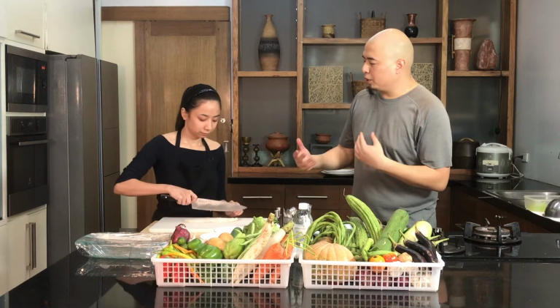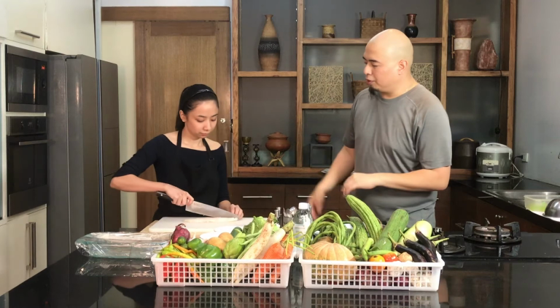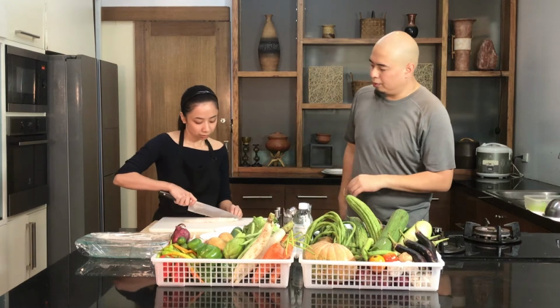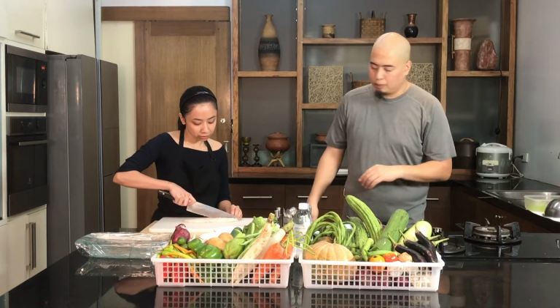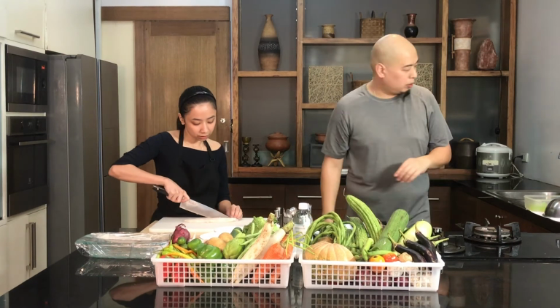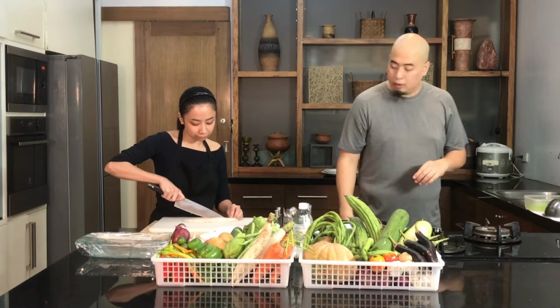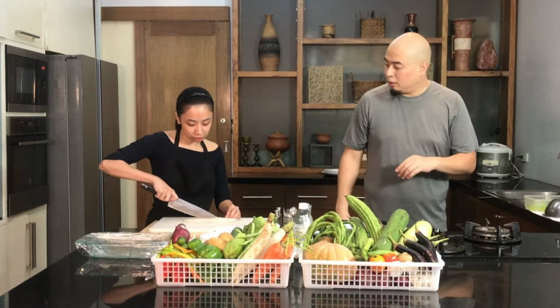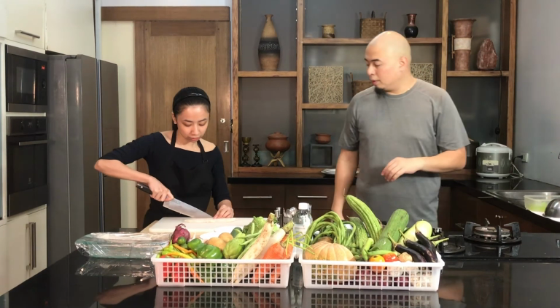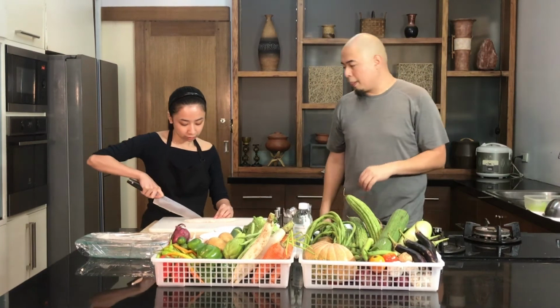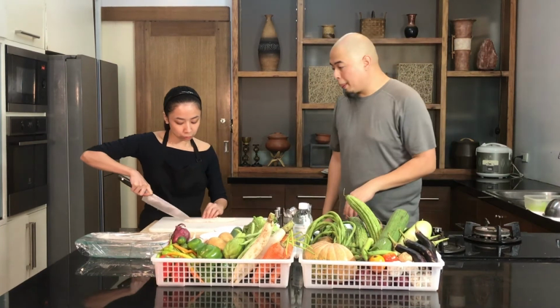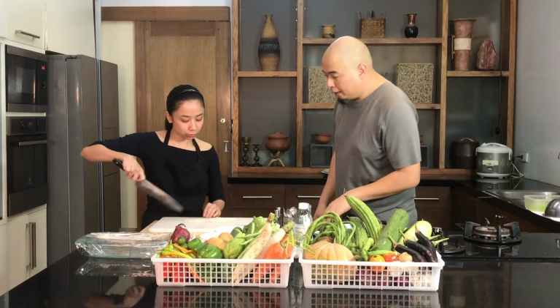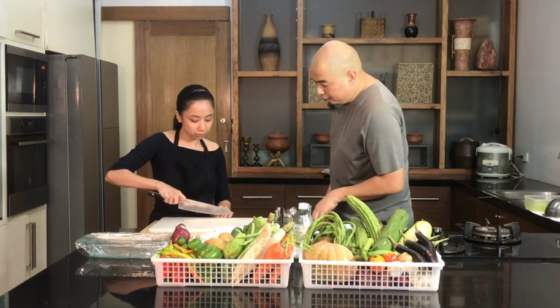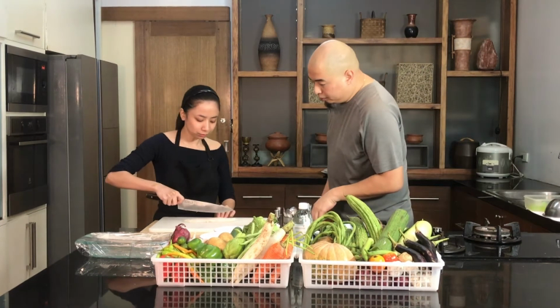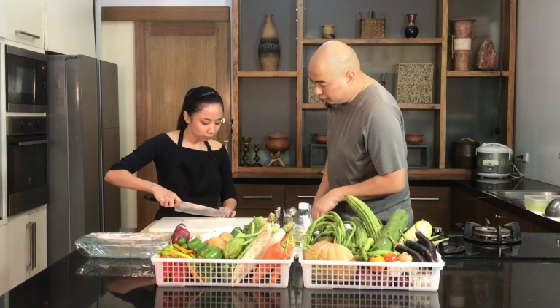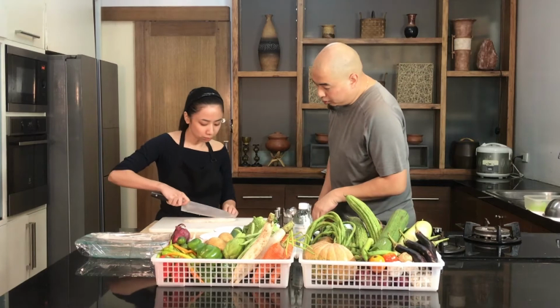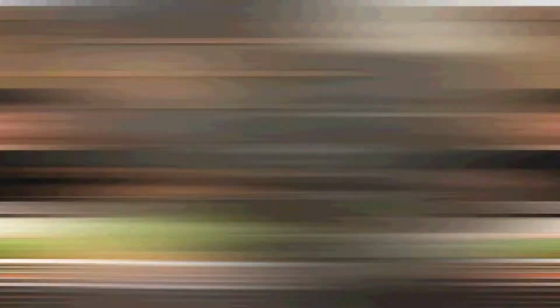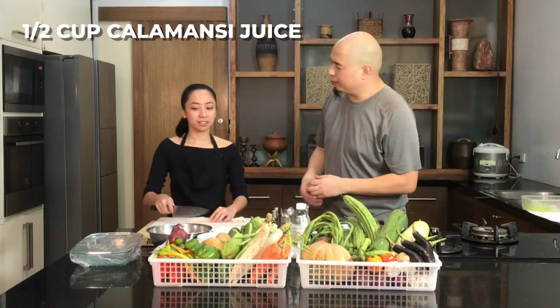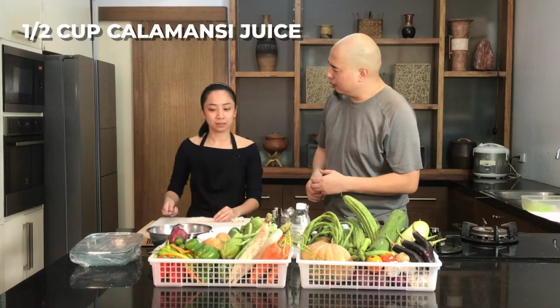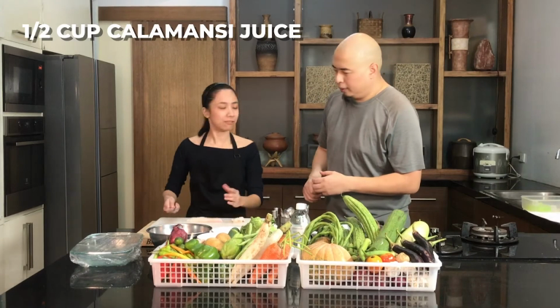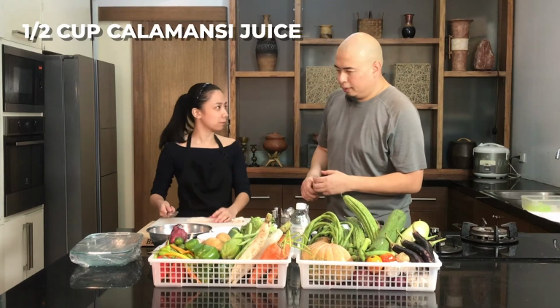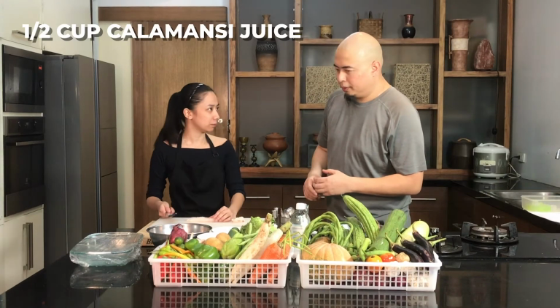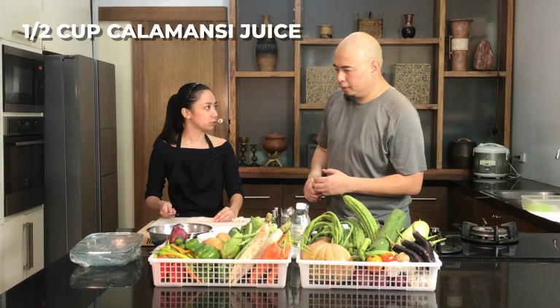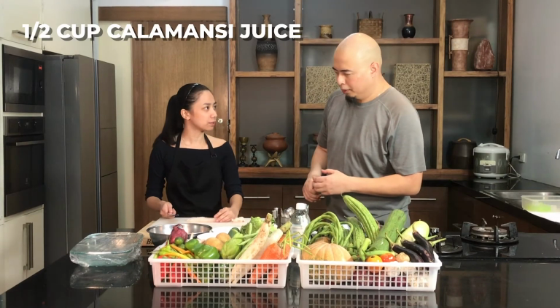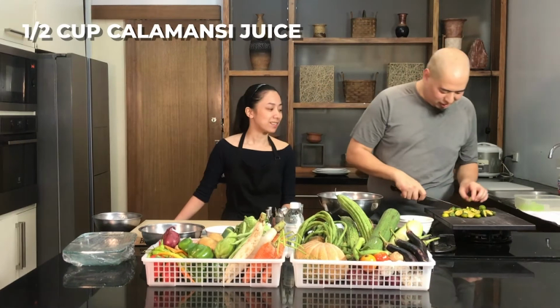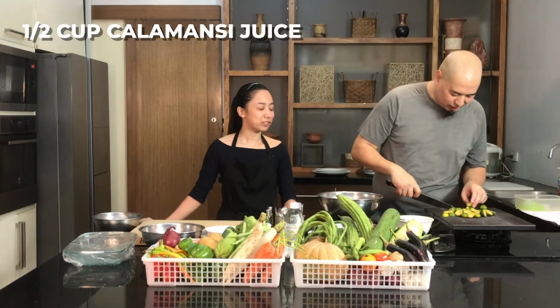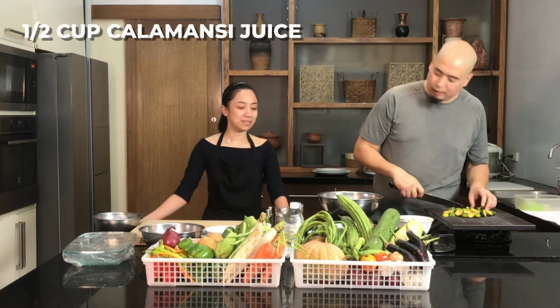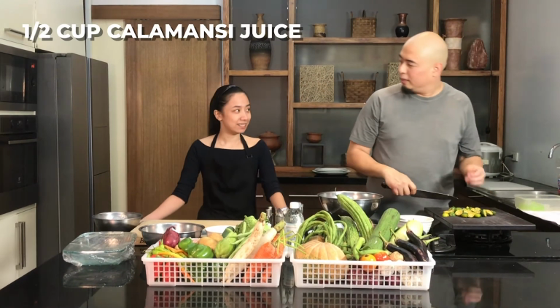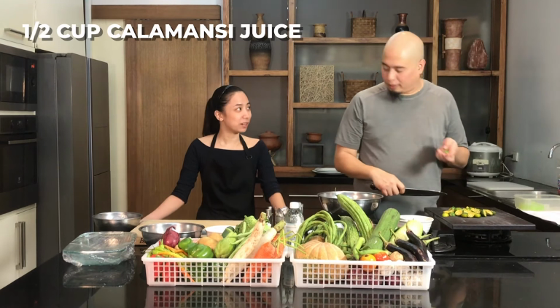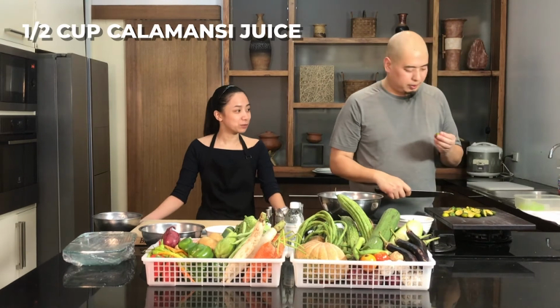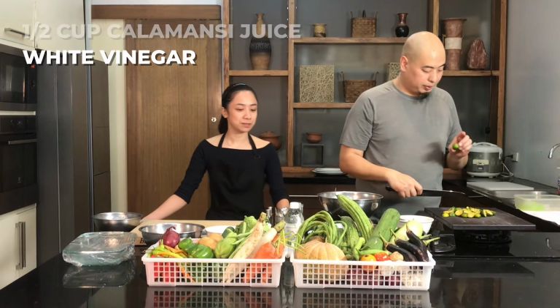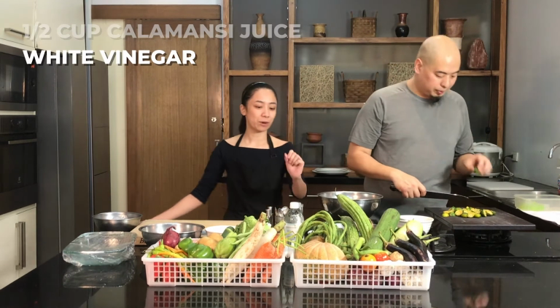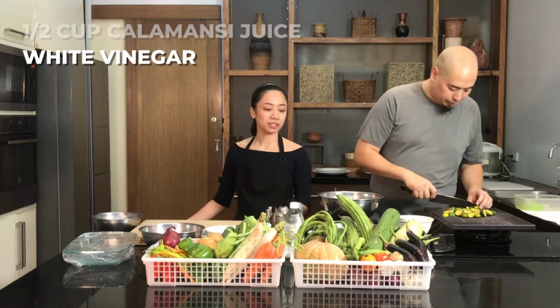So we're just going to cut the fish into small cubes — not super small. We're going to need half a cup of calamansi juice. So aside from calamansi, you can also use white vinegar.